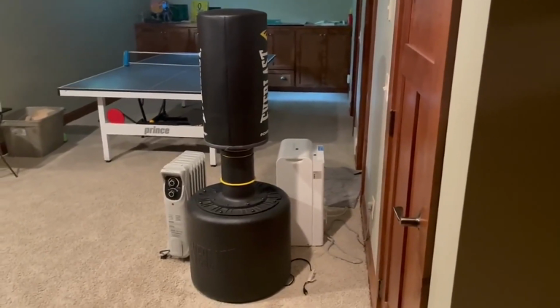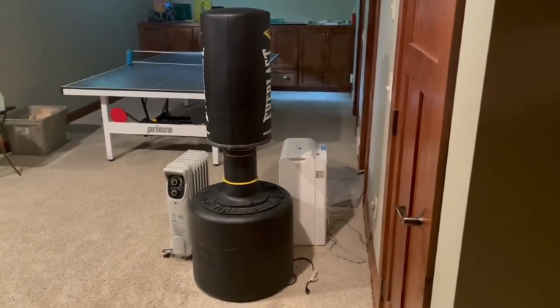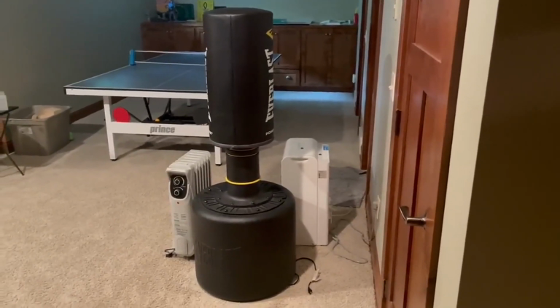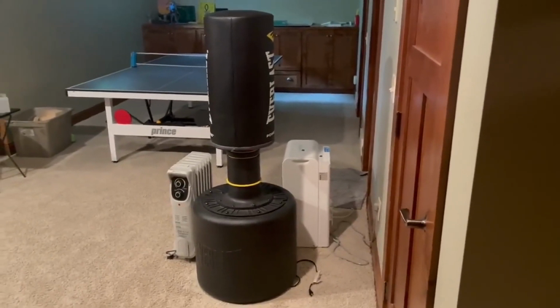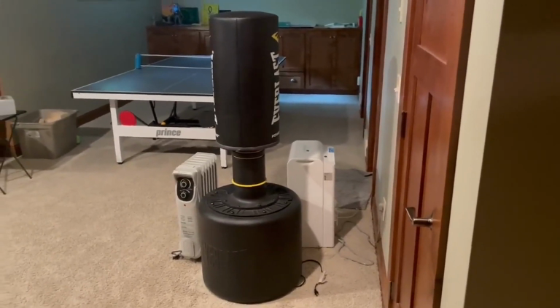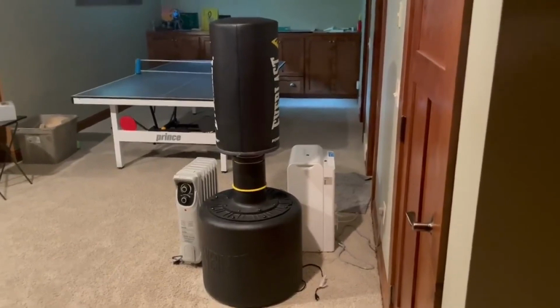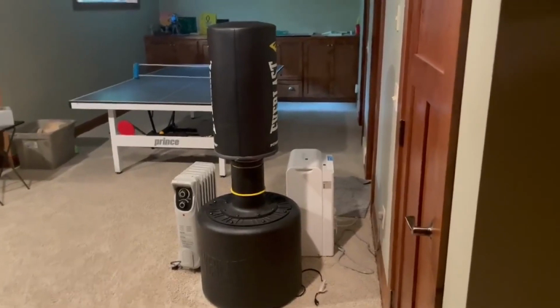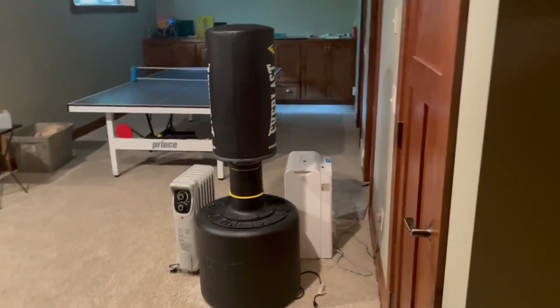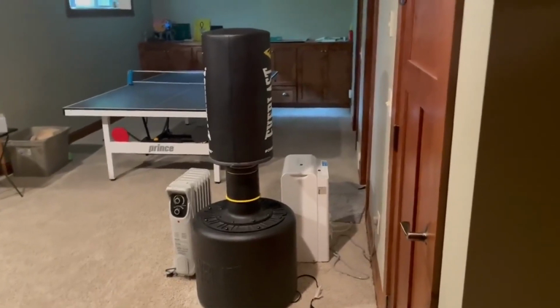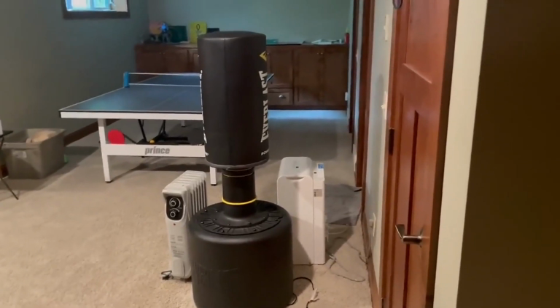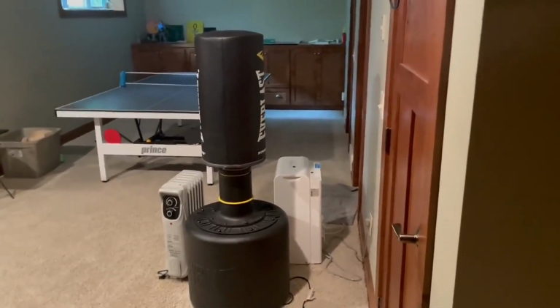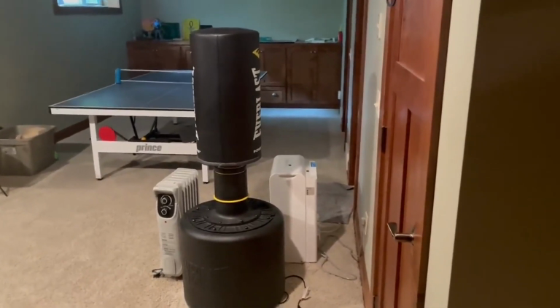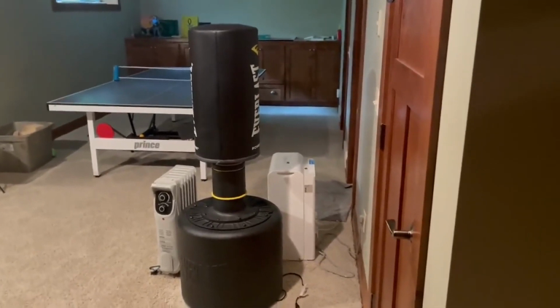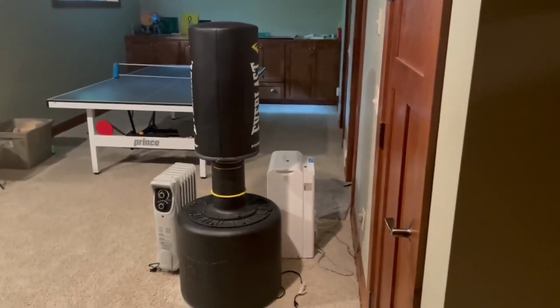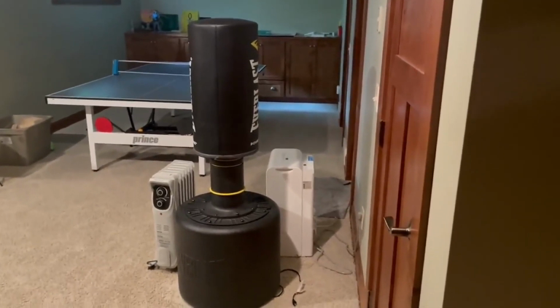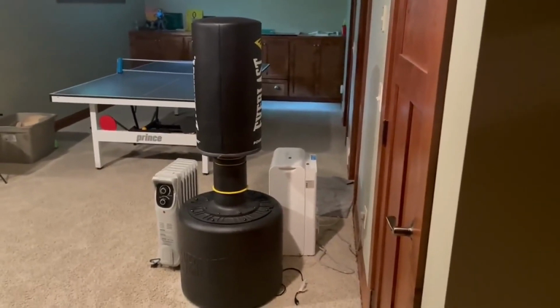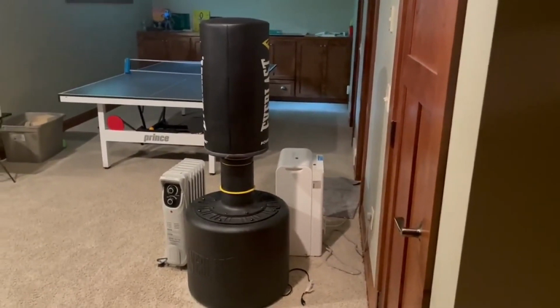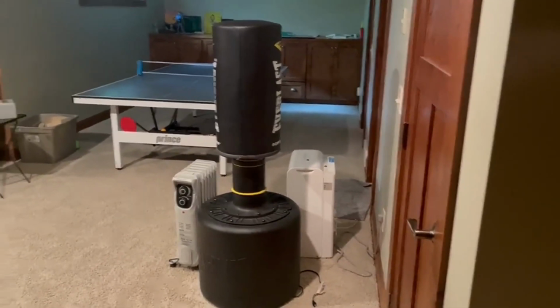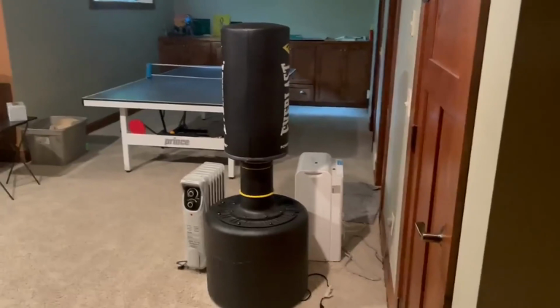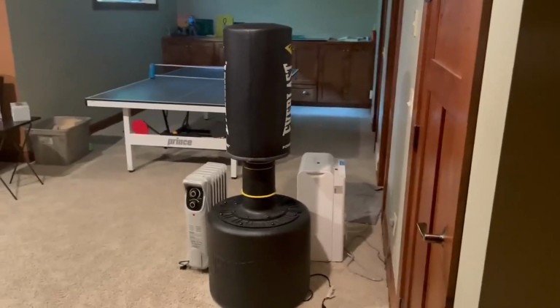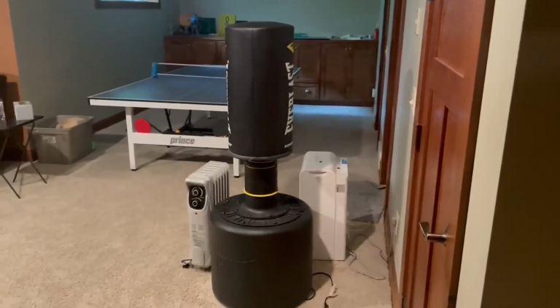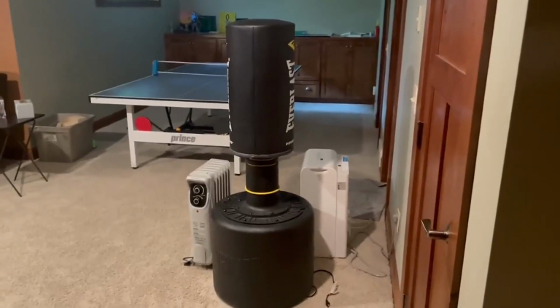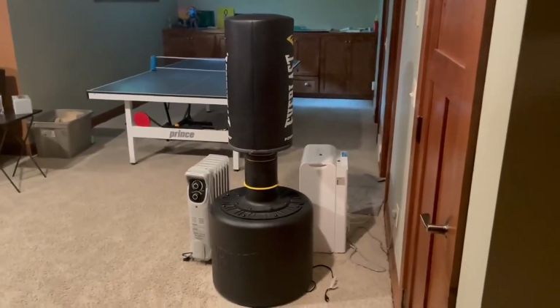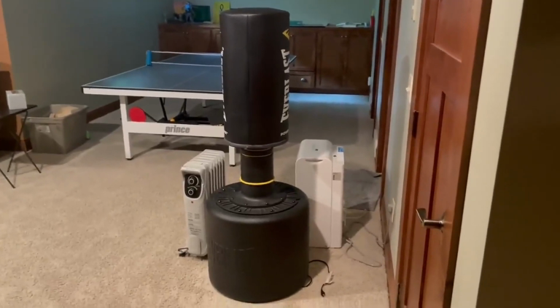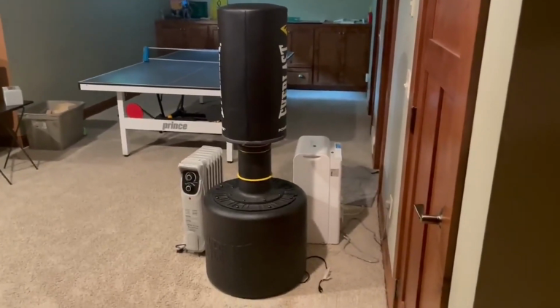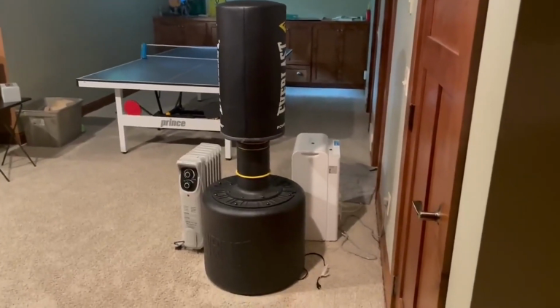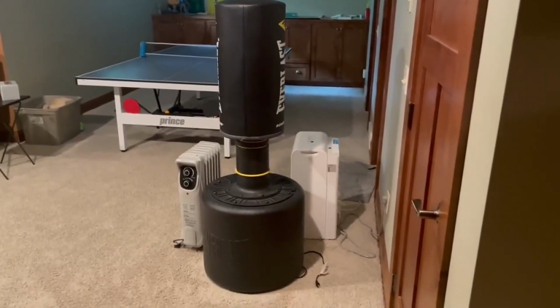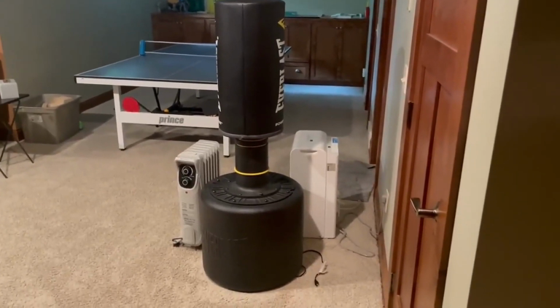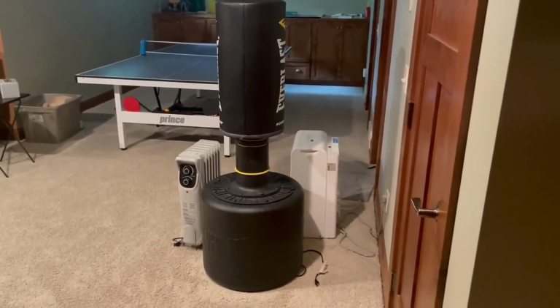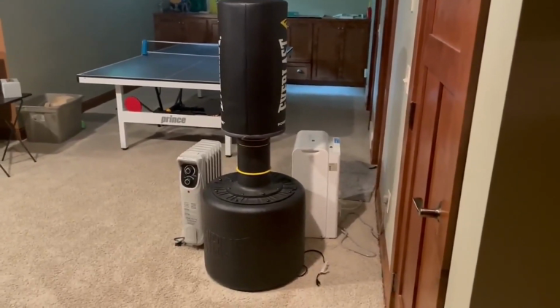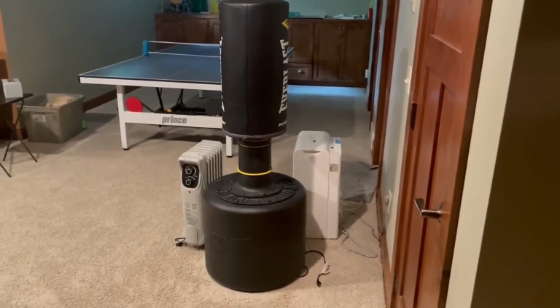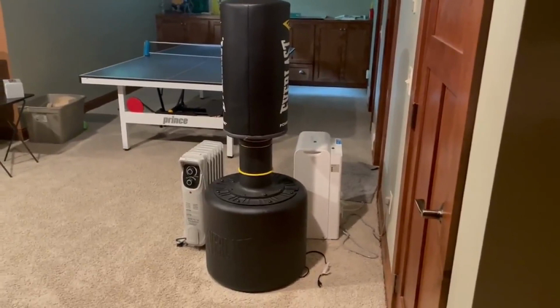It's really easy to set up too. The base you can just fill with water or sand or whatever you want to keep it solid and grounded. Really easy to put together and easy to move around.